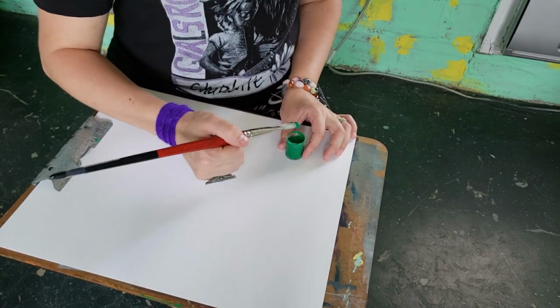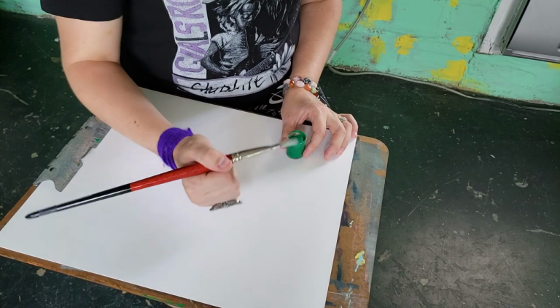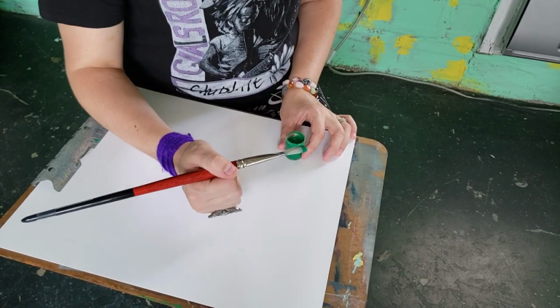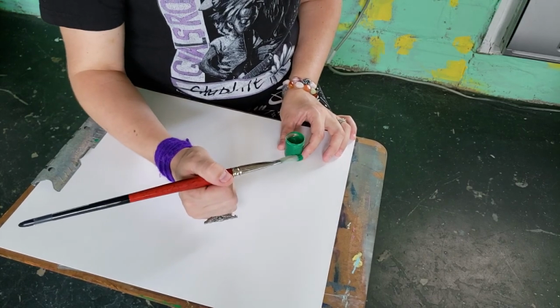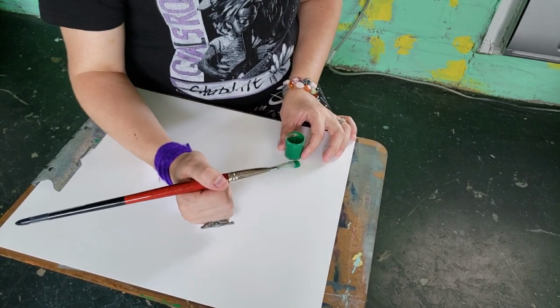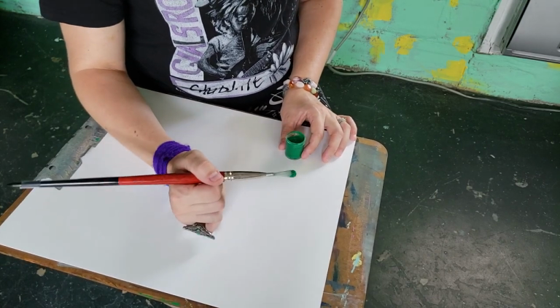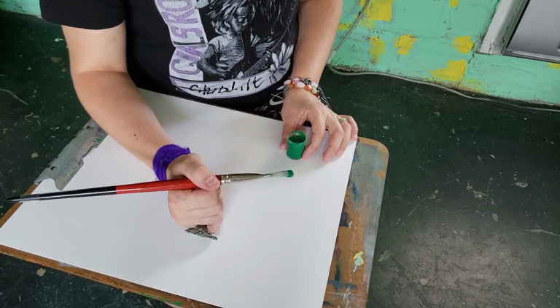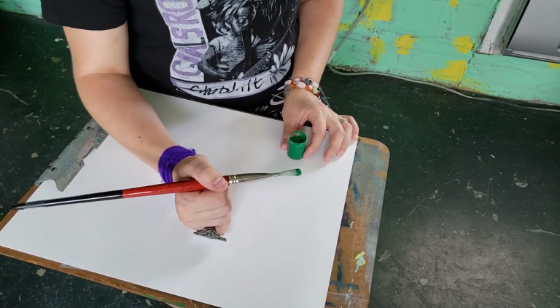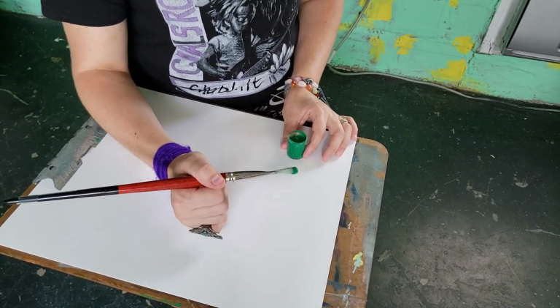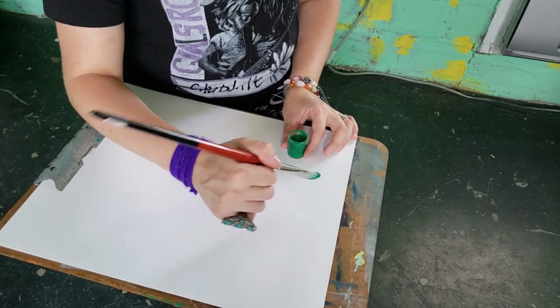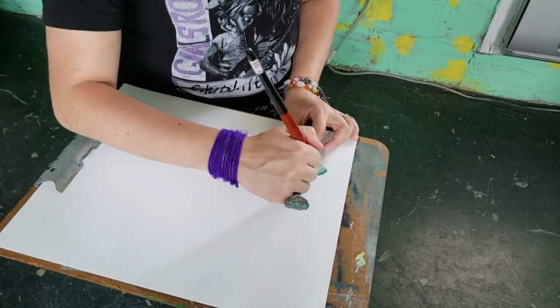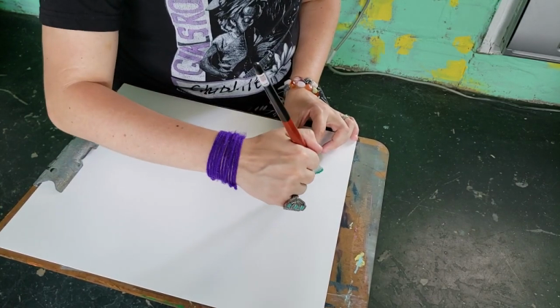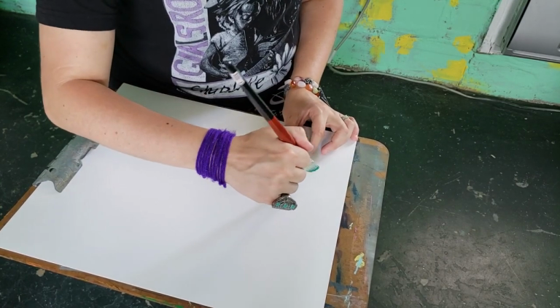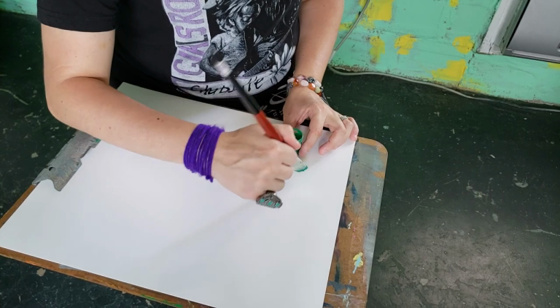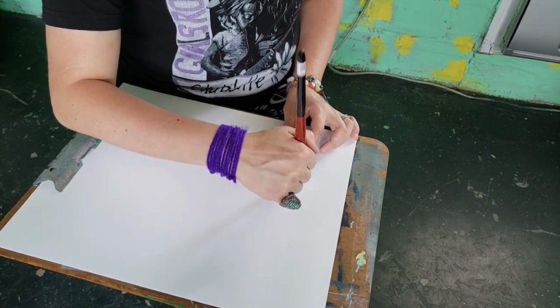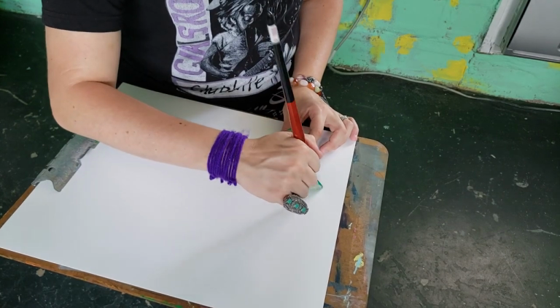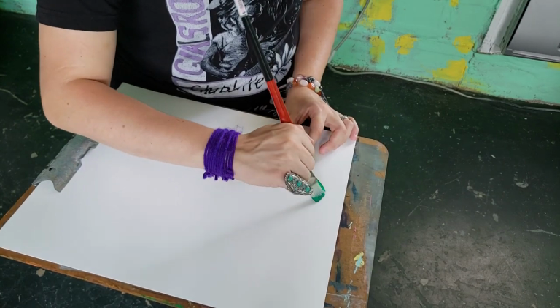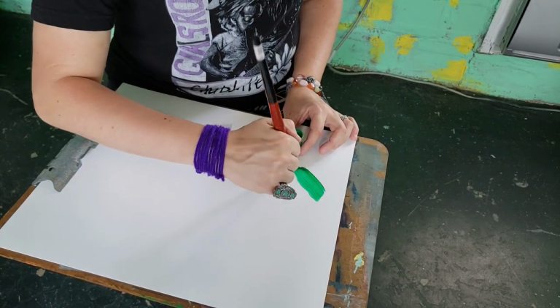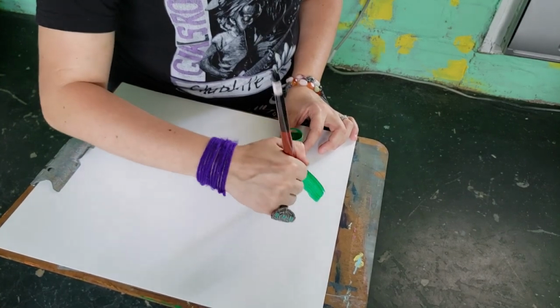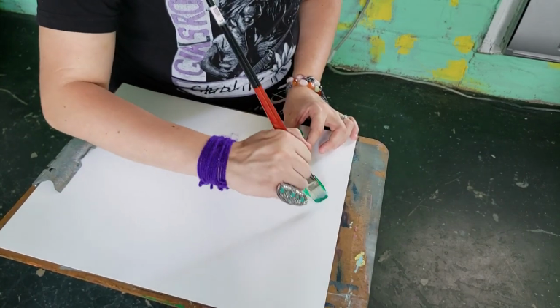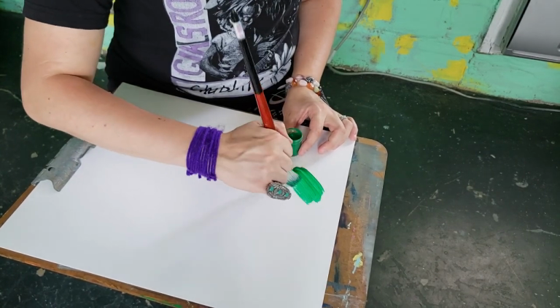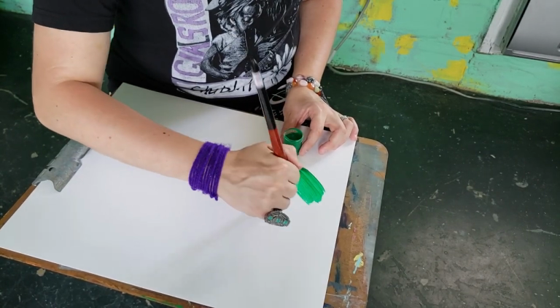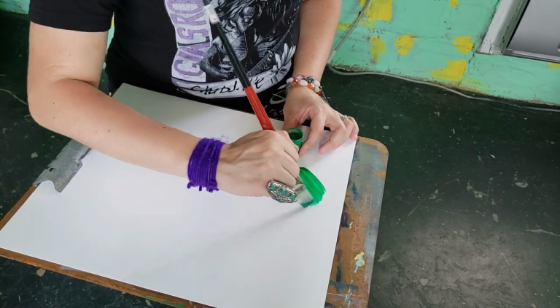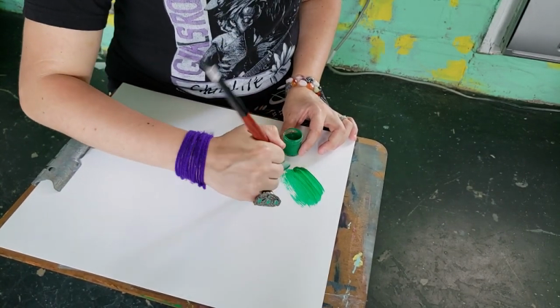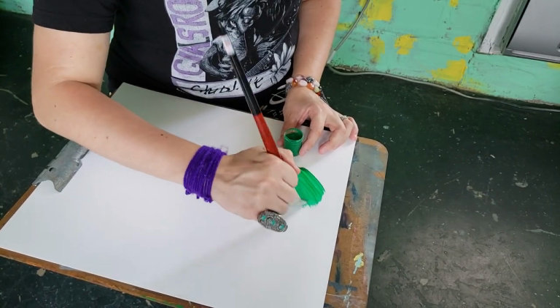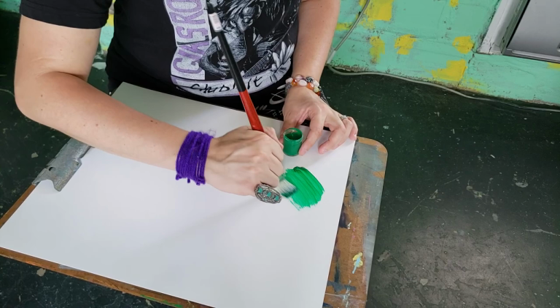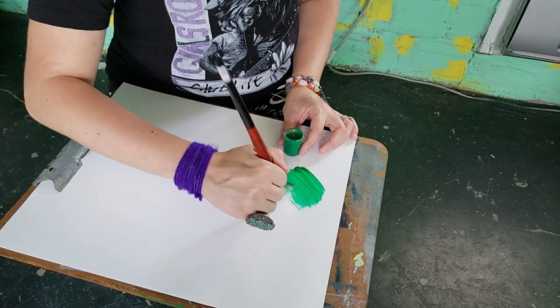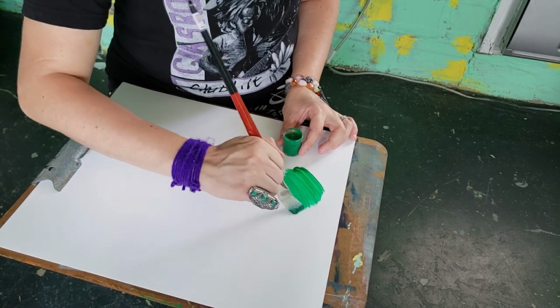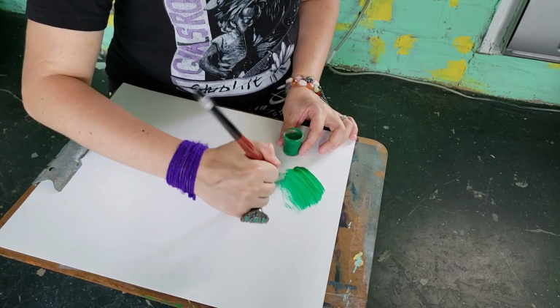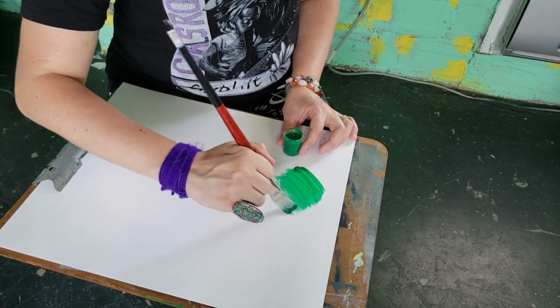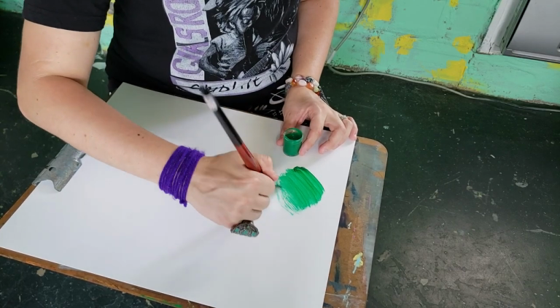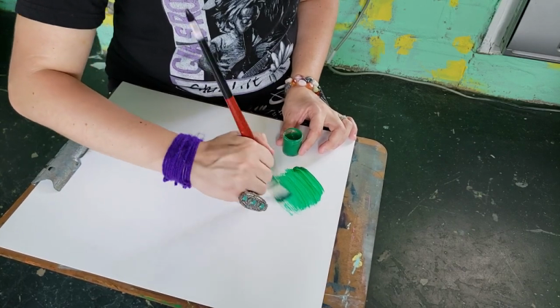In order for this to work properly, you have to have the paper in your lap on a clipboard or something. Then you're going to make brush strokes — keep the length pretty short — back and forth like this.